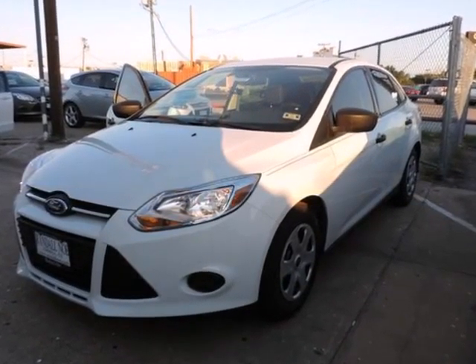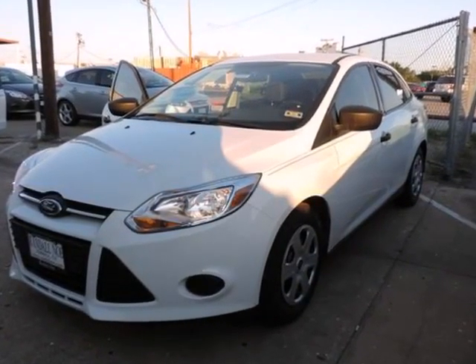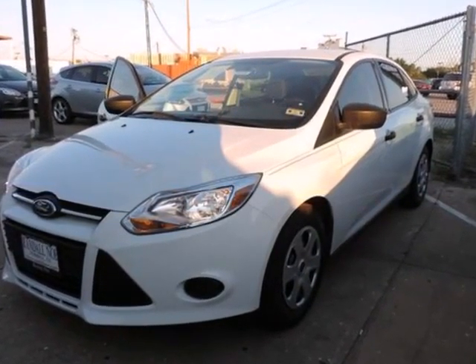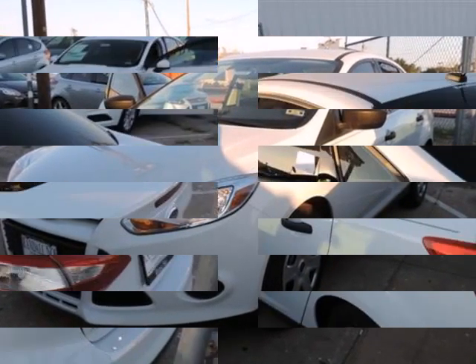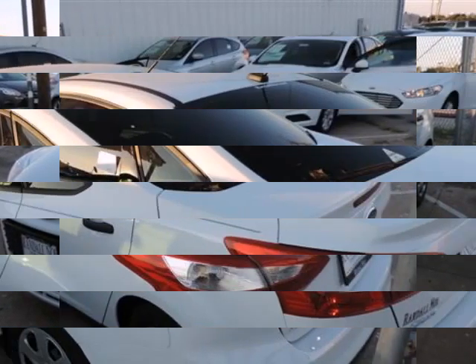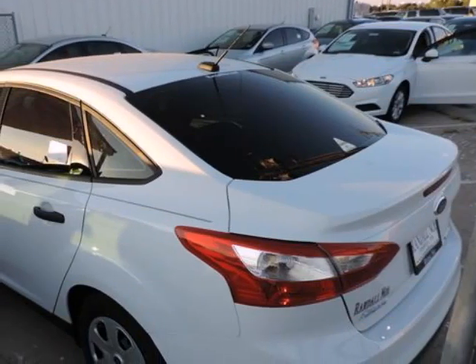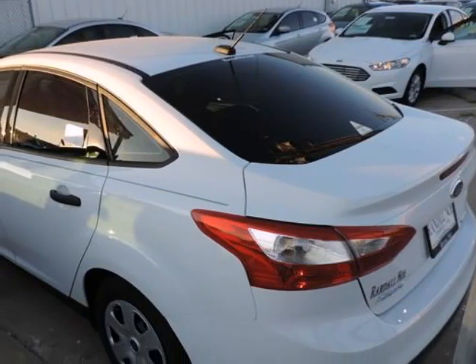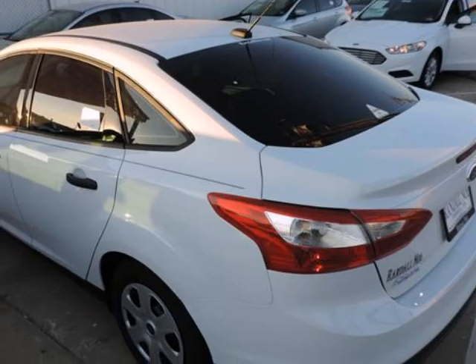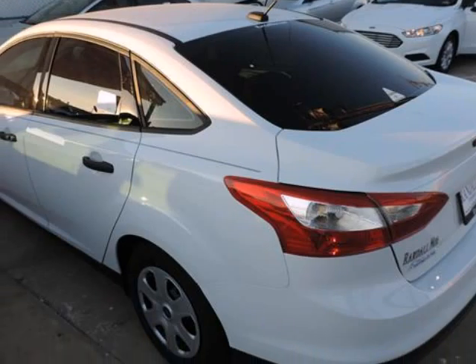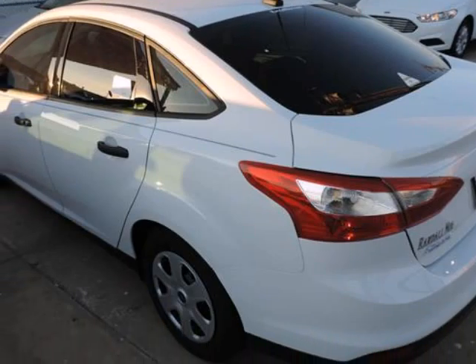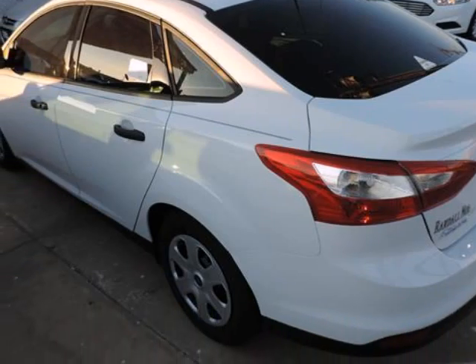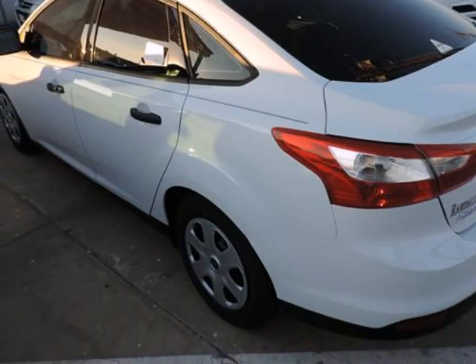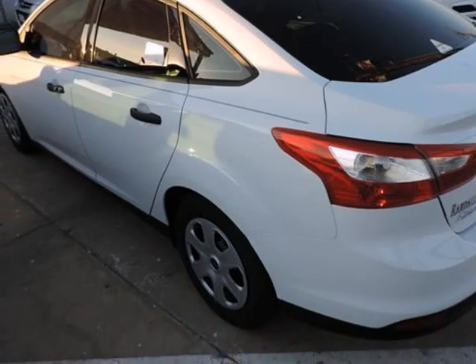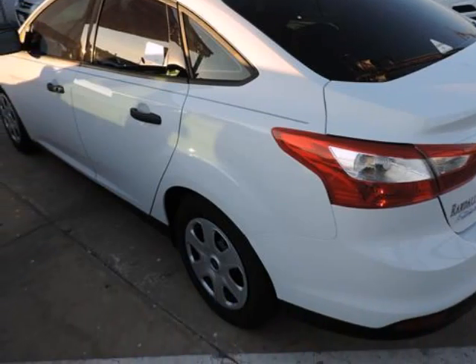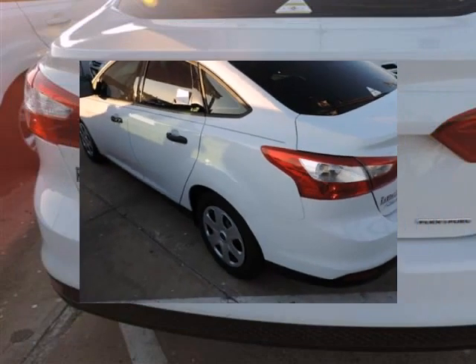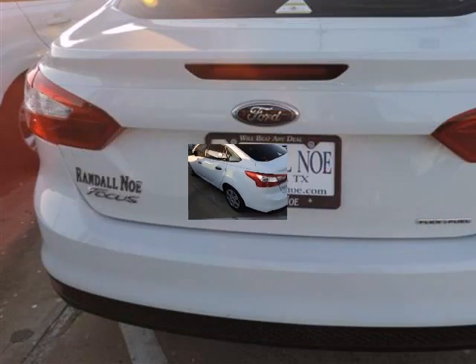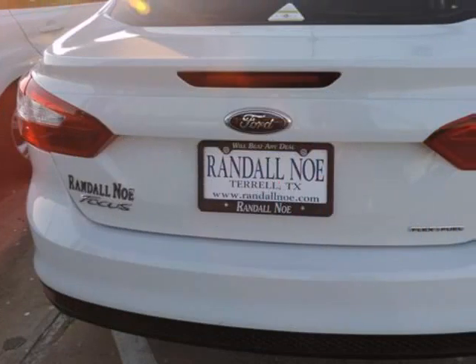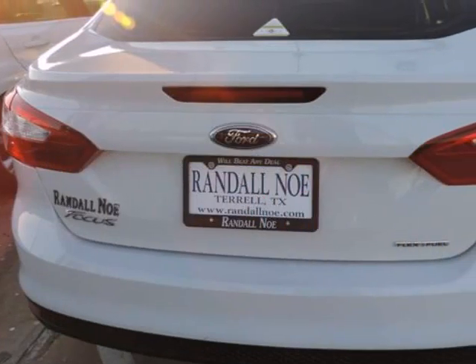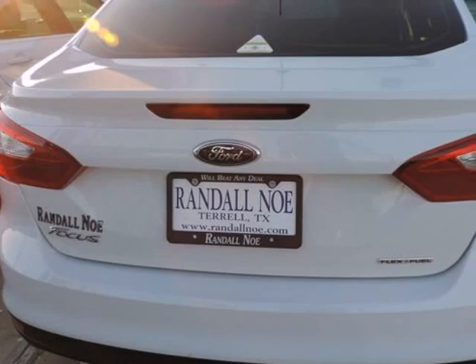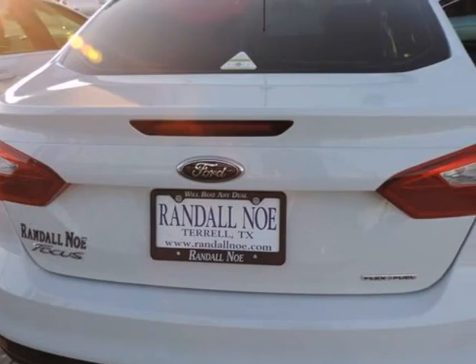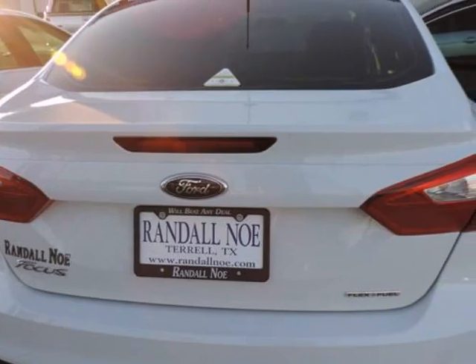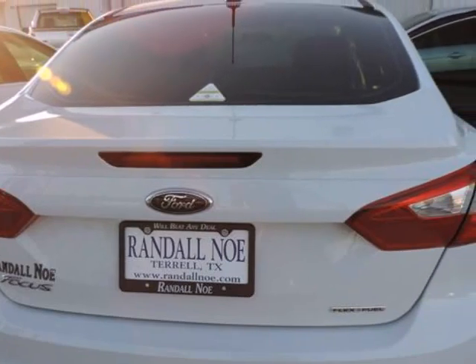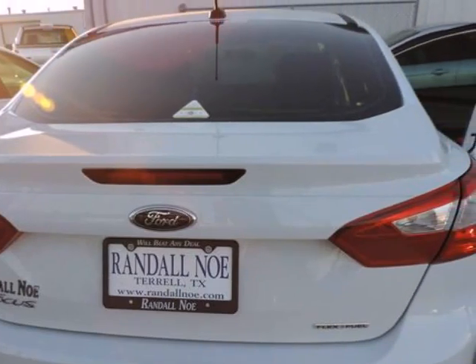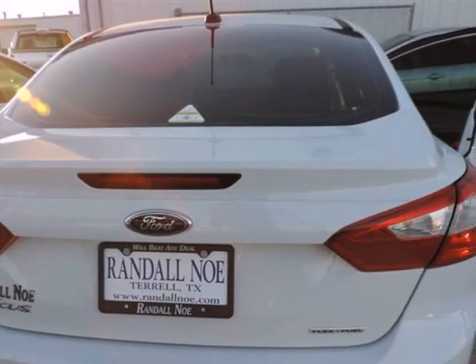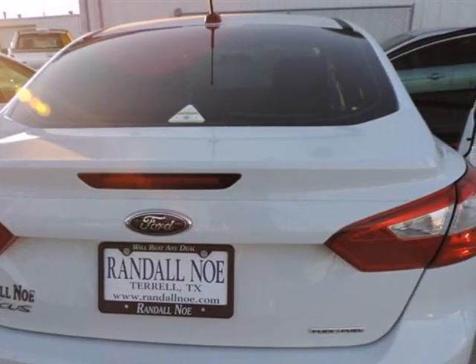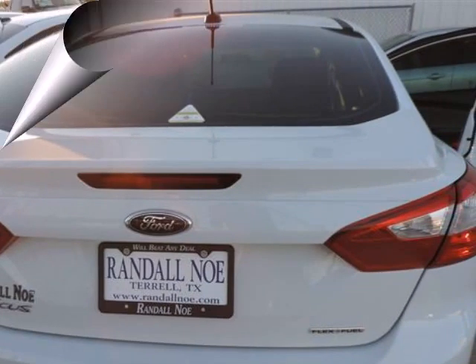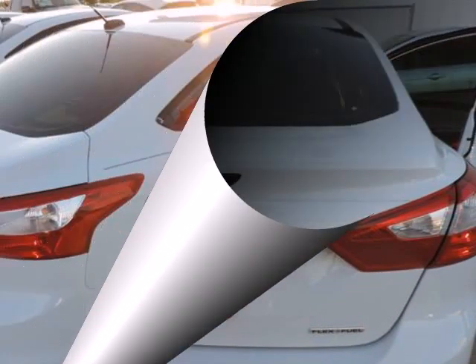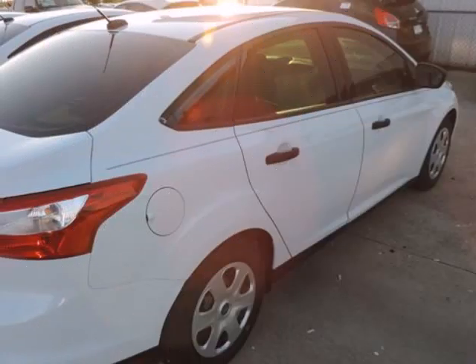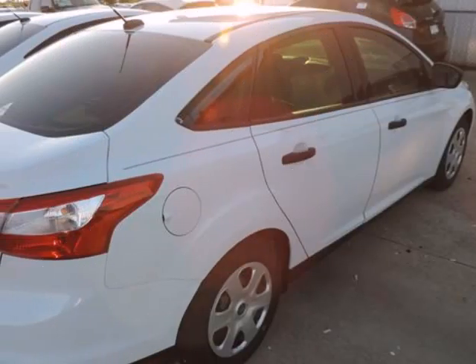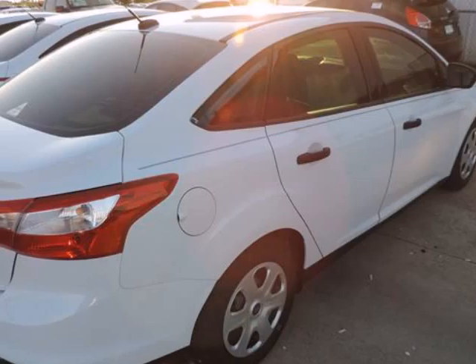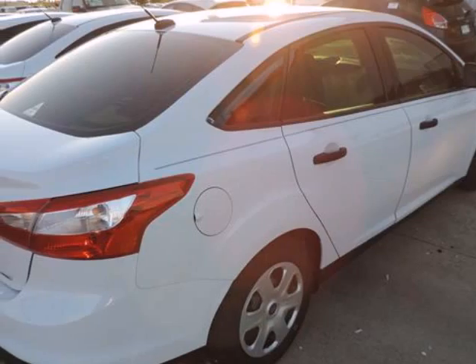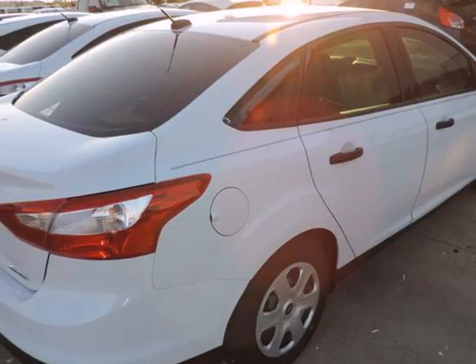Randal New Ford presents this 2014 Ford Focus 4-door sedan S, represented in white and complemented nicely by its charcoal black interior. Under the hood you will find the 4-cylinder engine coupled with the 5-speed manual transmission.